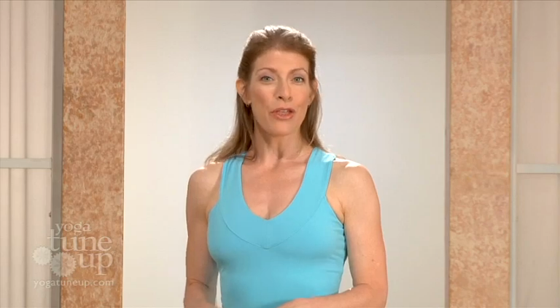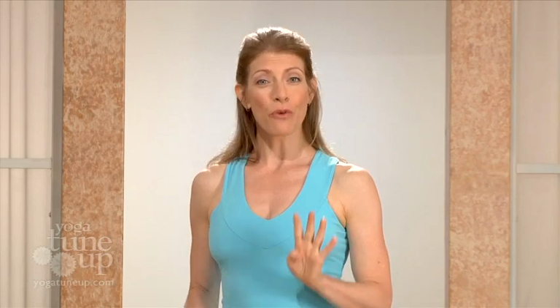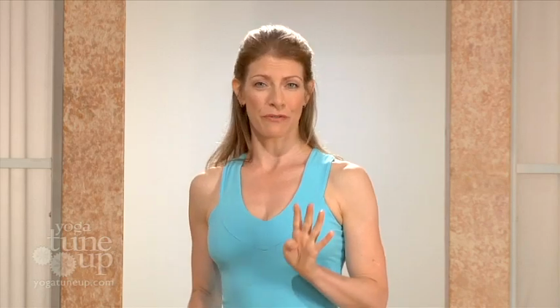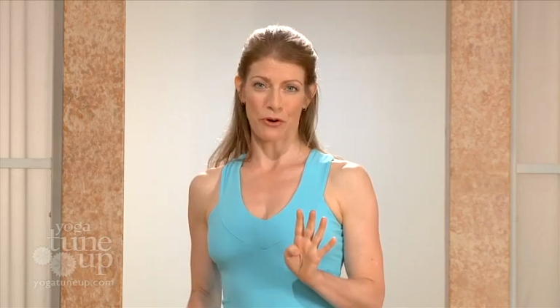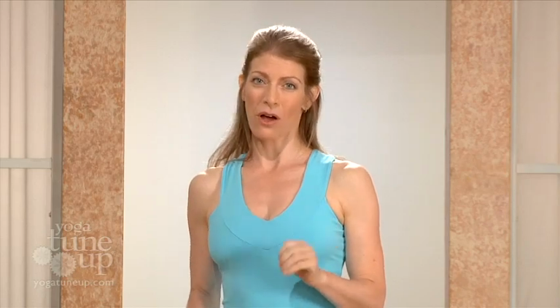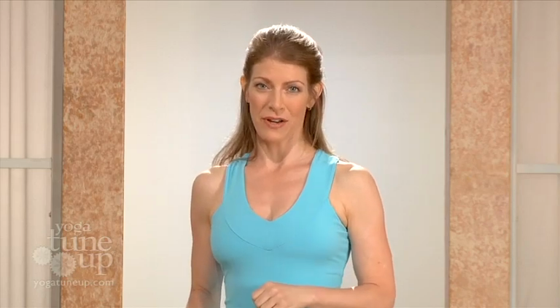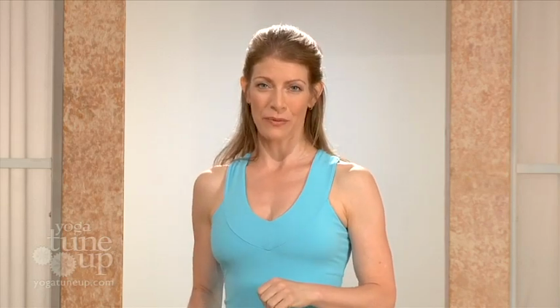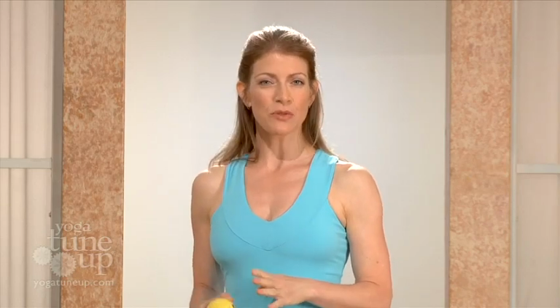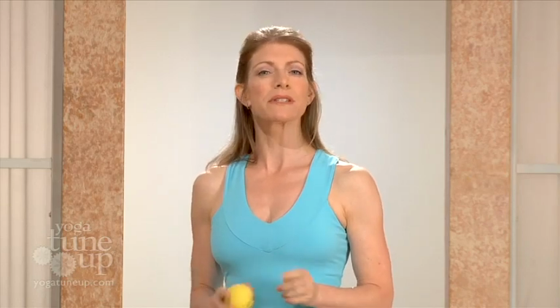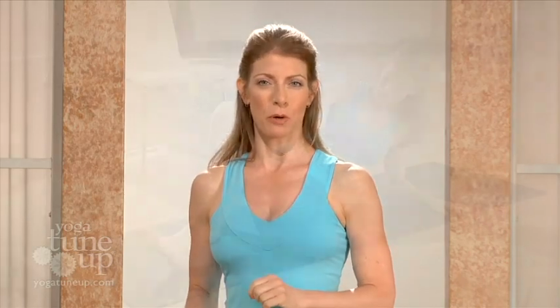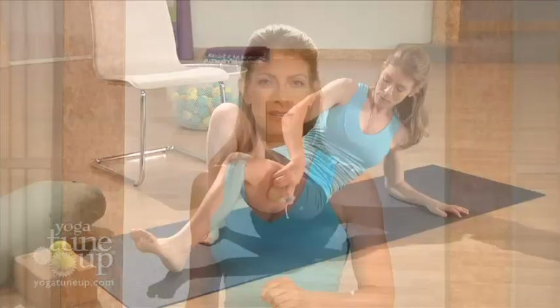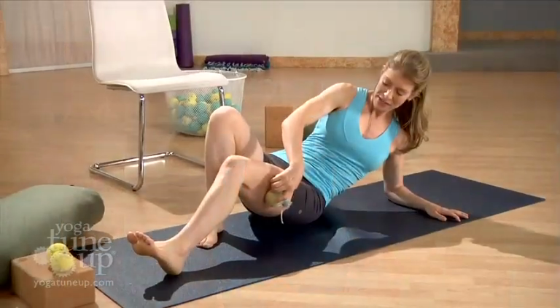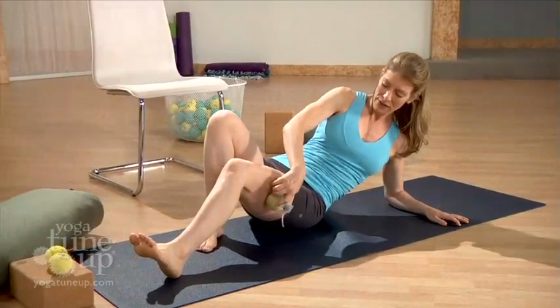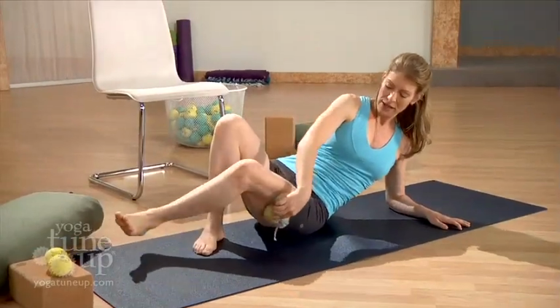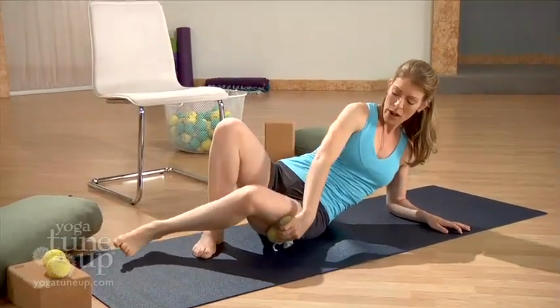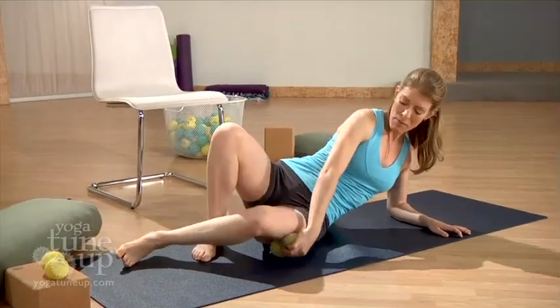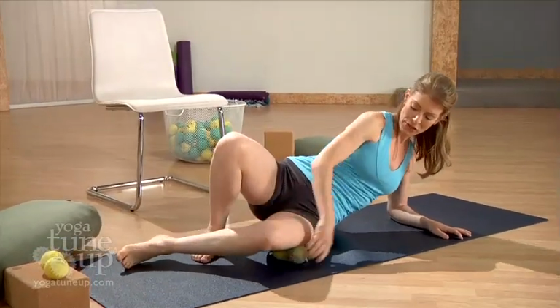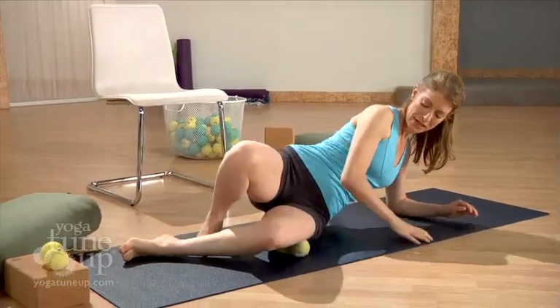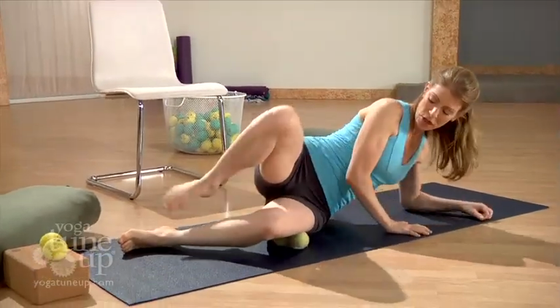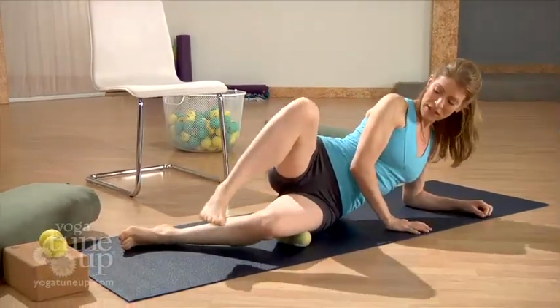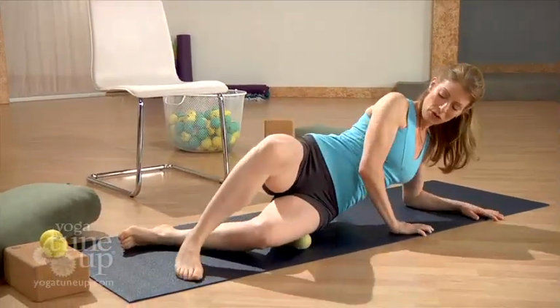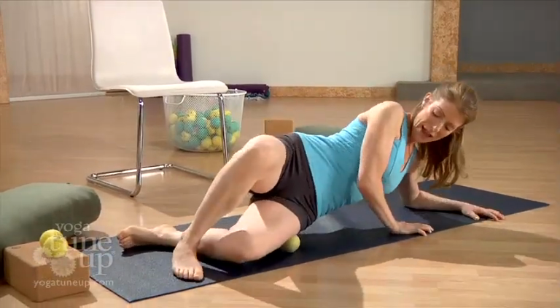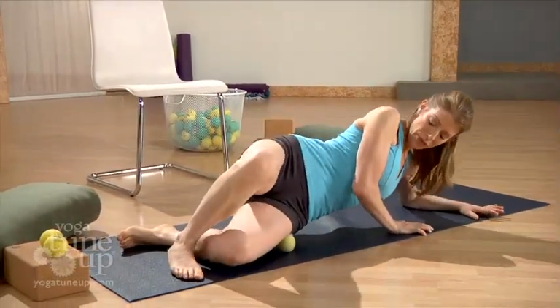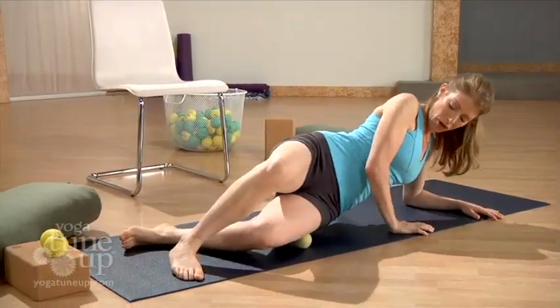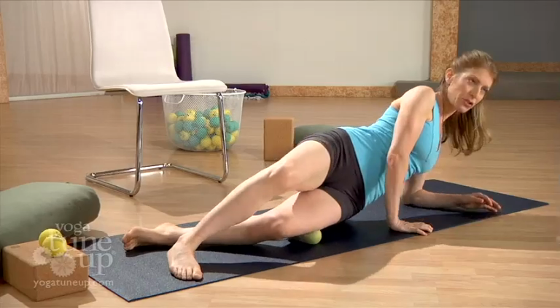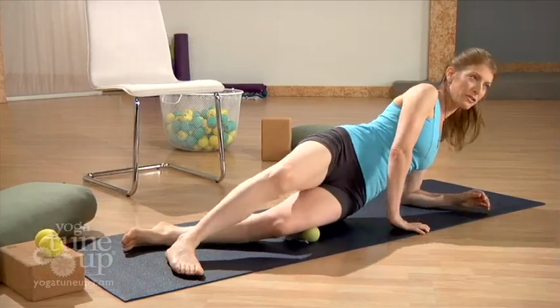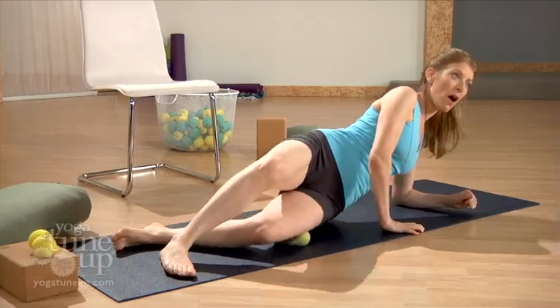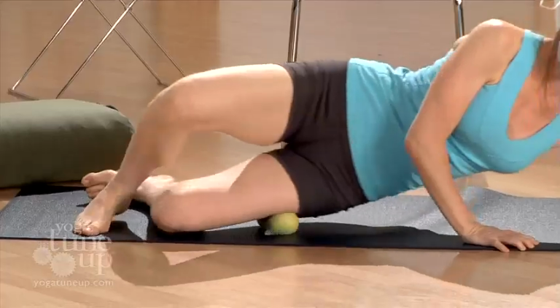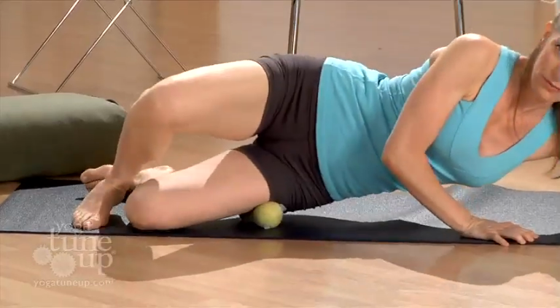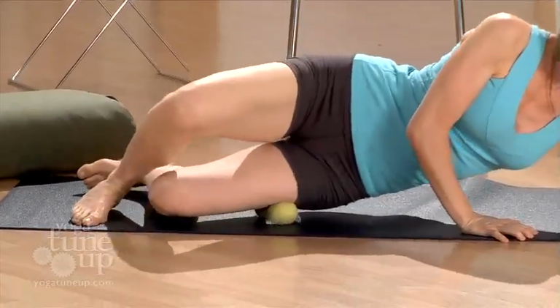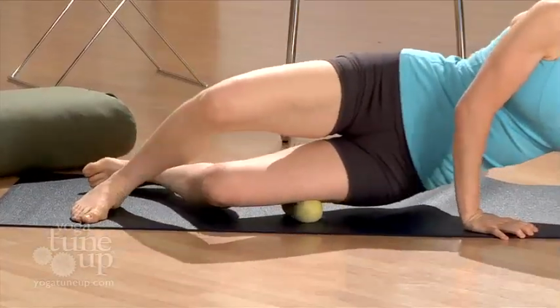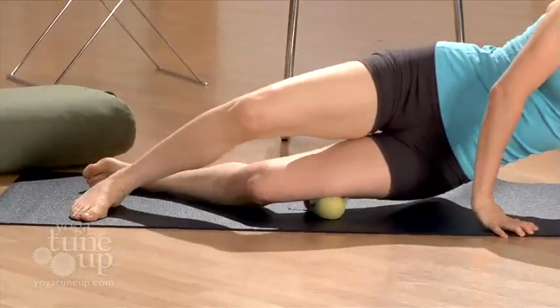There are four different programs on this video, each with a specific purpose. Sequence 1, Prehab Knee Hab Massage, is your daily maintenance regime. It also is a great starter program post-therapy.